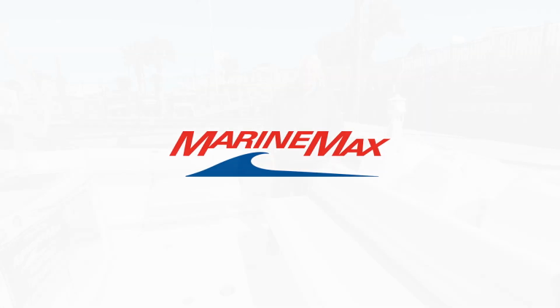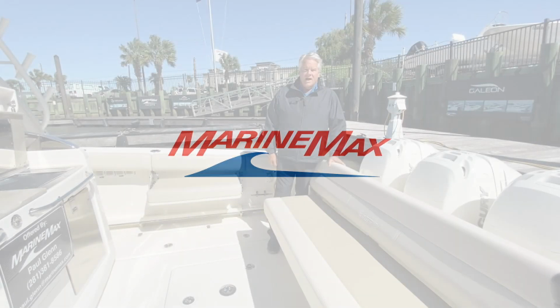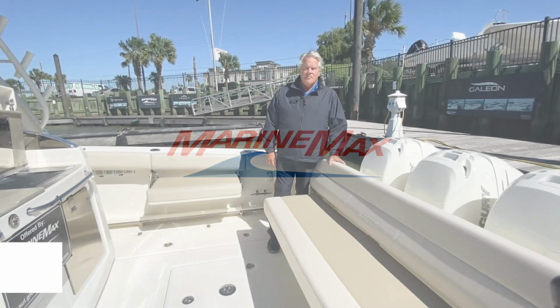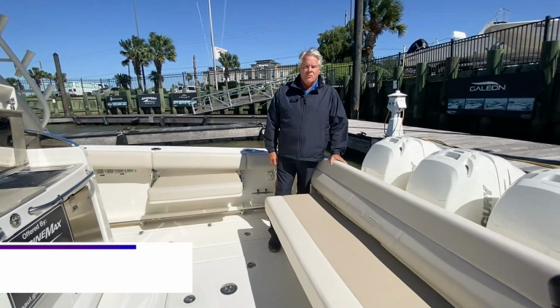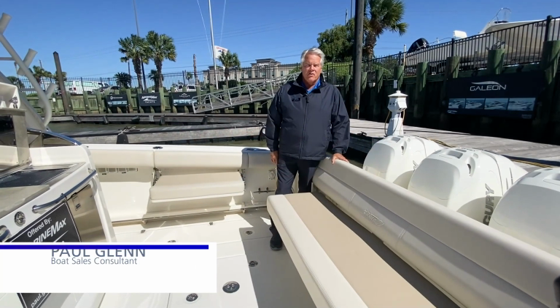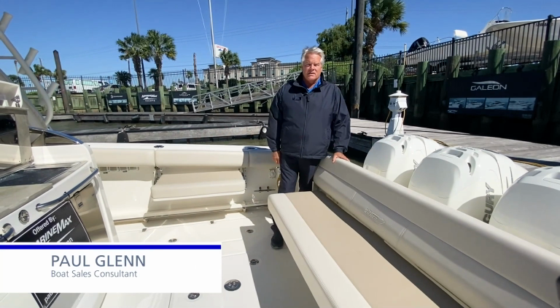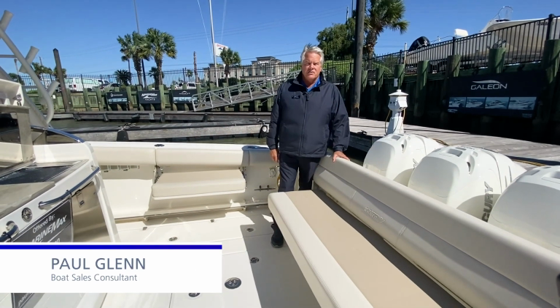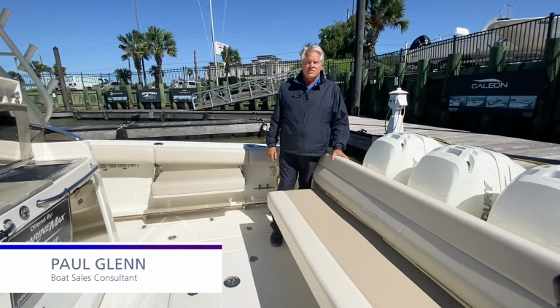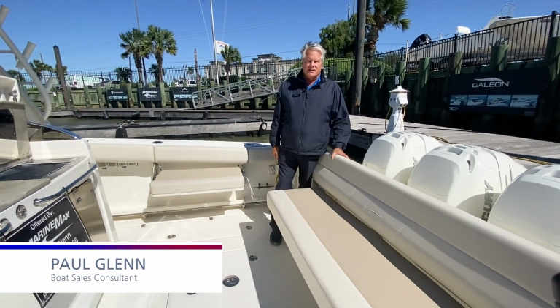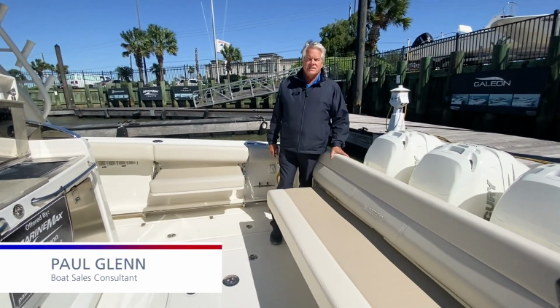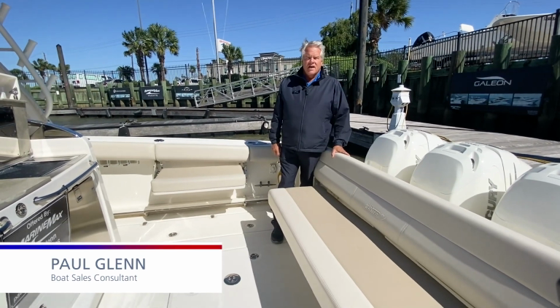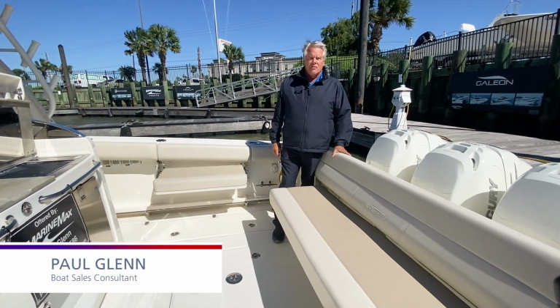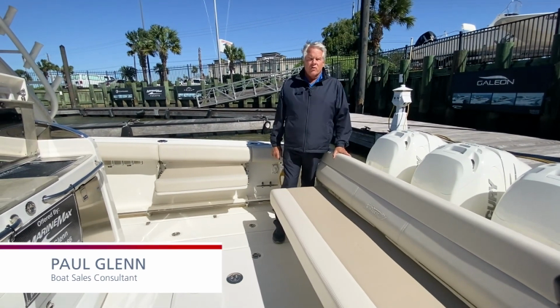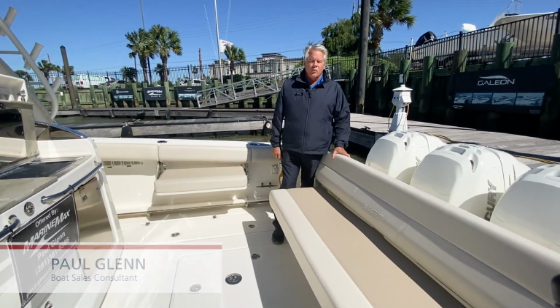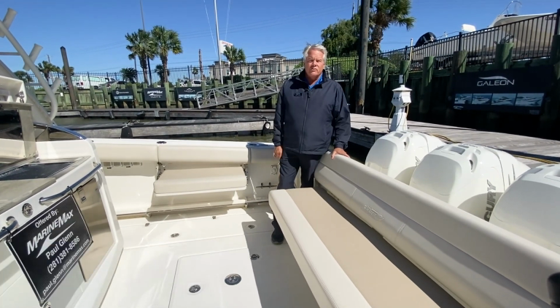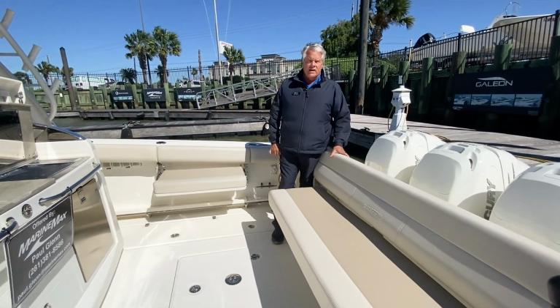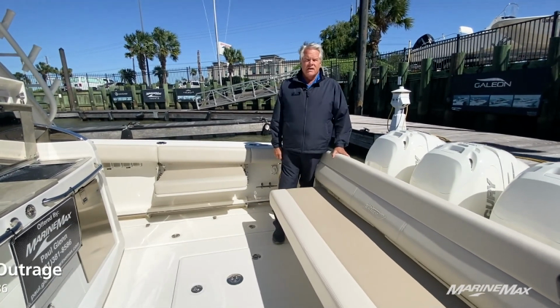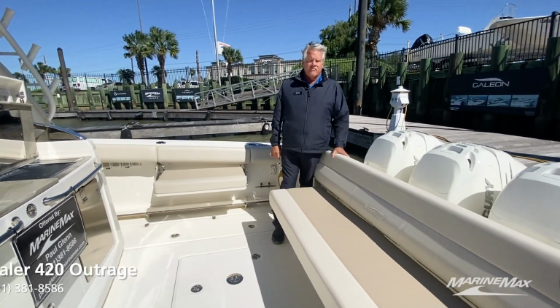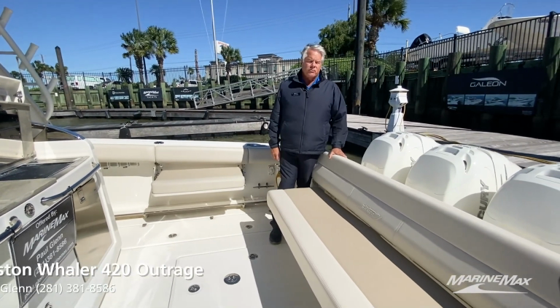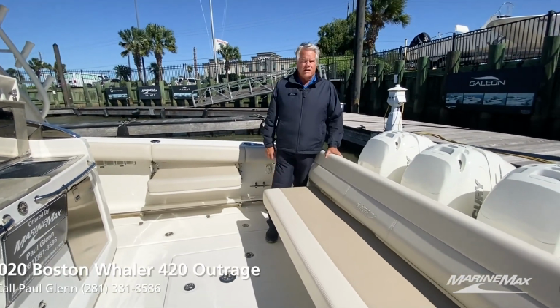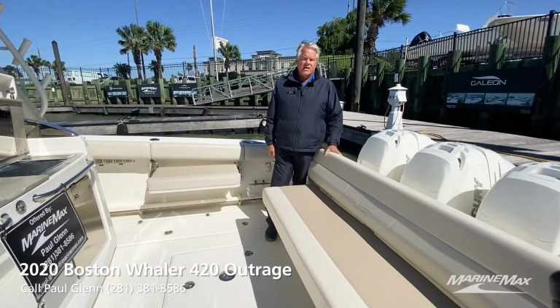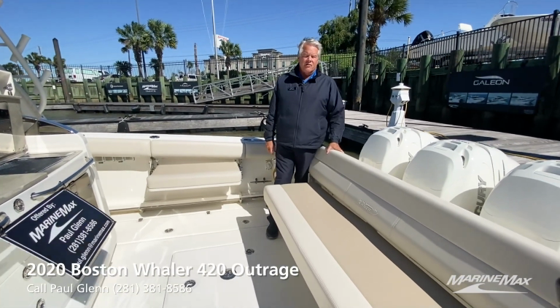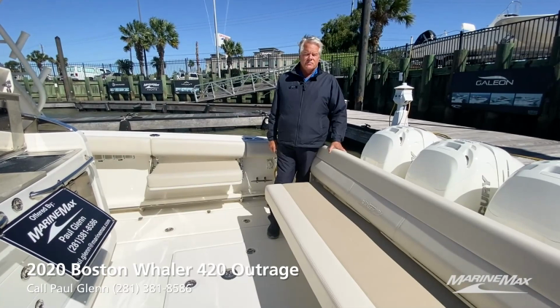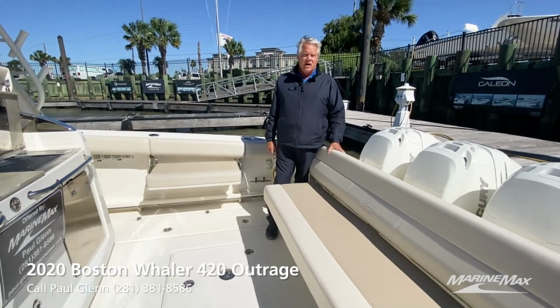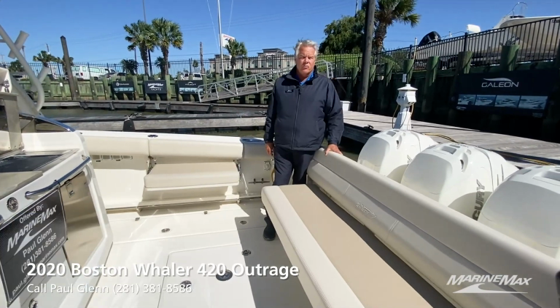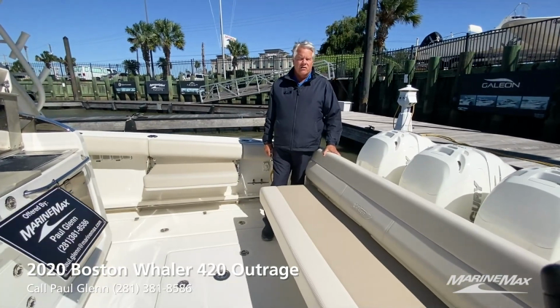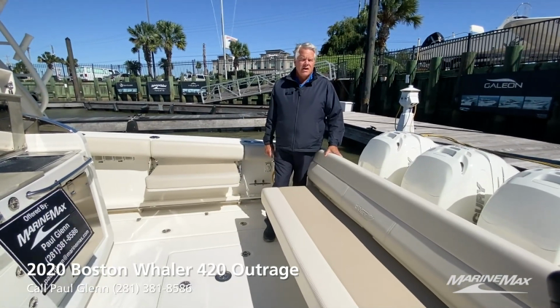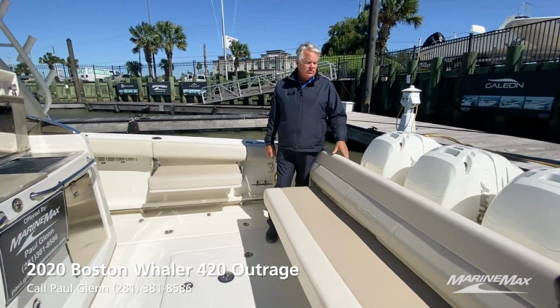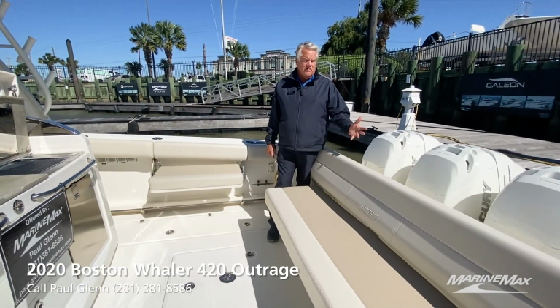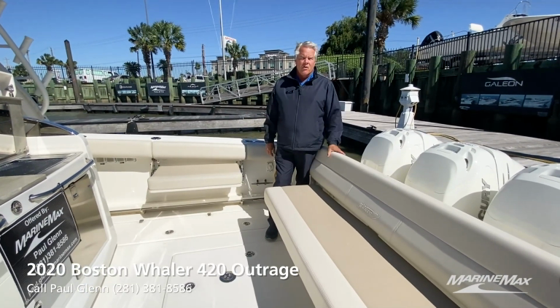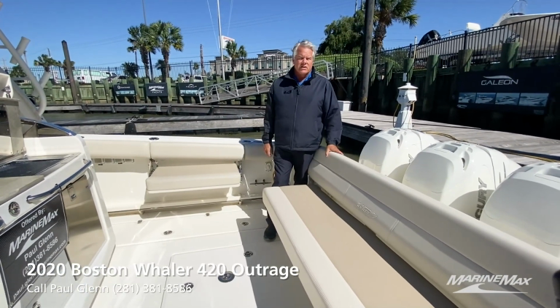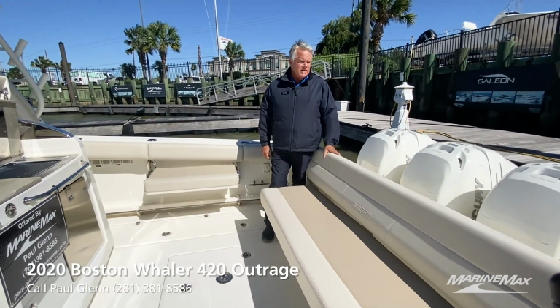Hi, I'm Paul with MarineMax here in Houston, Texas. I'm aboard a 2020 420 Outrage by Boston Whaler. This is one of our brokerage listings.